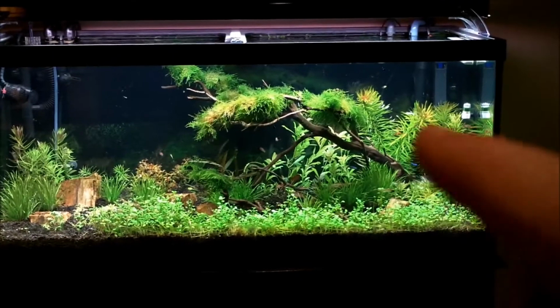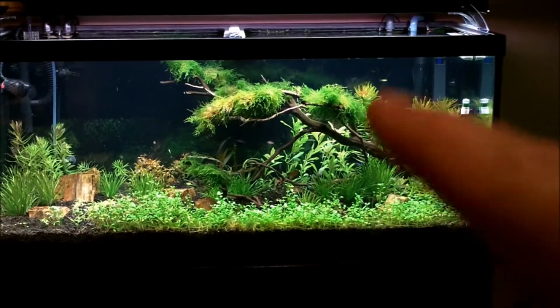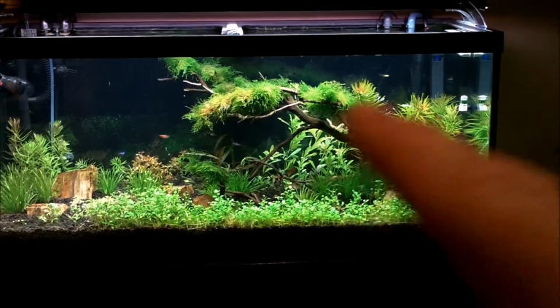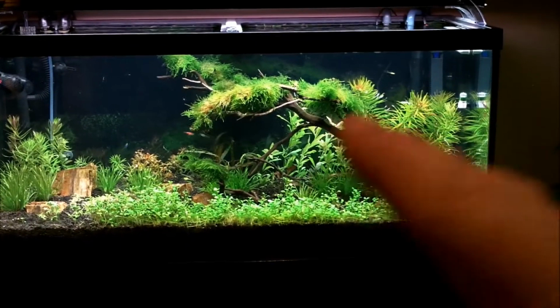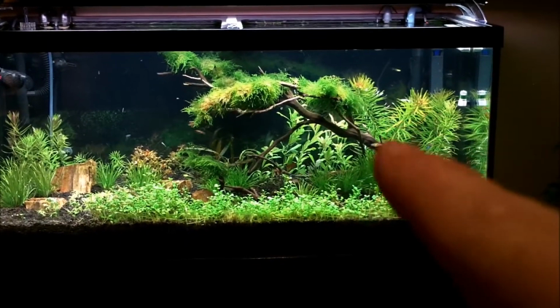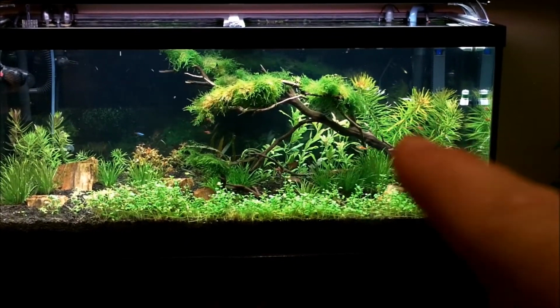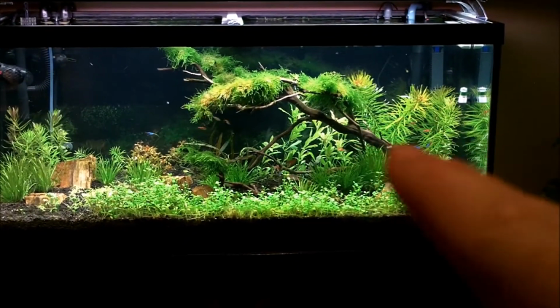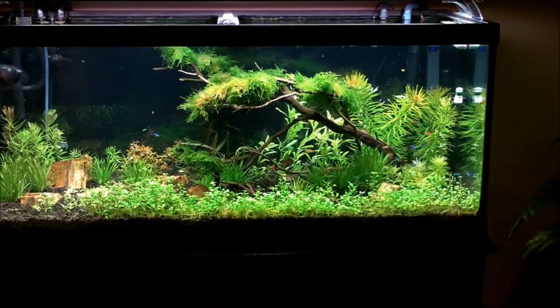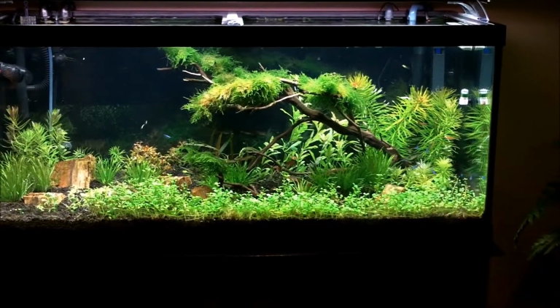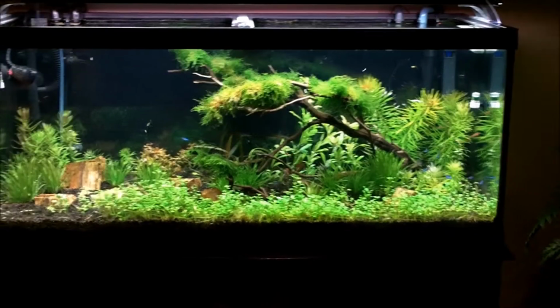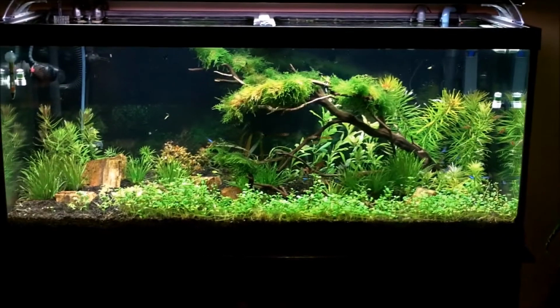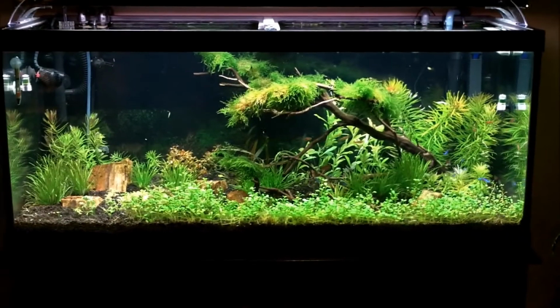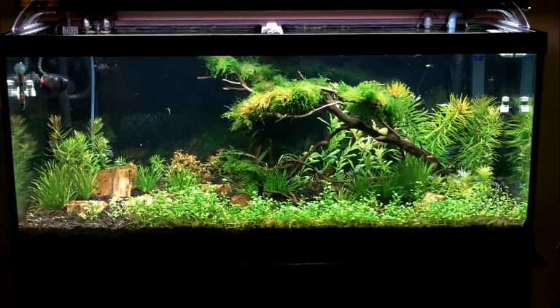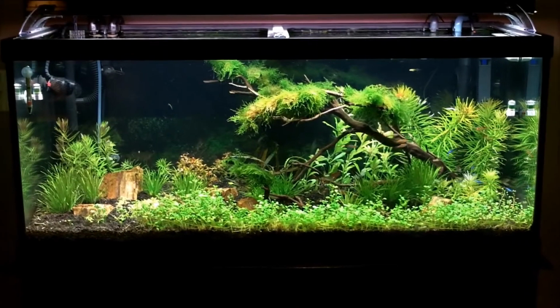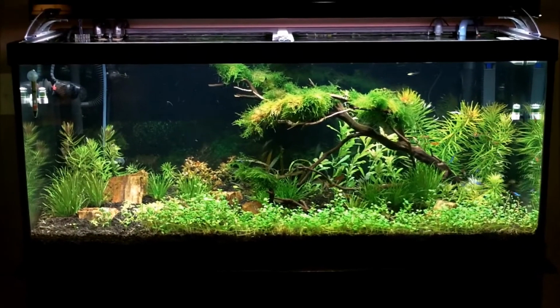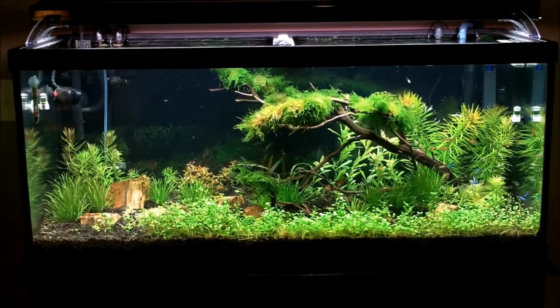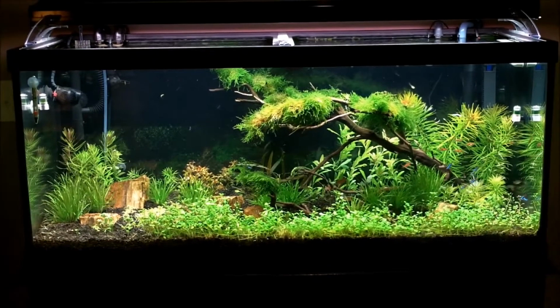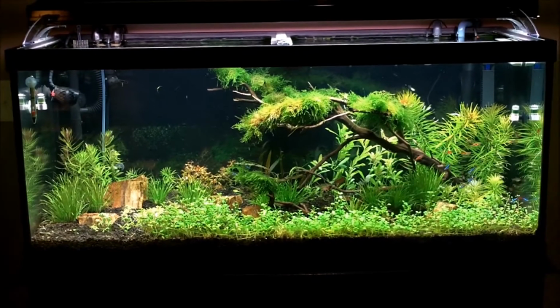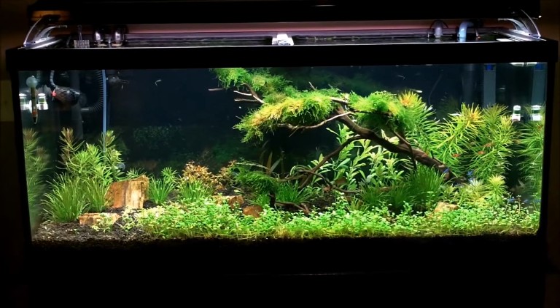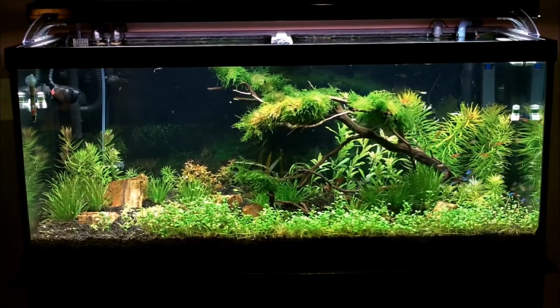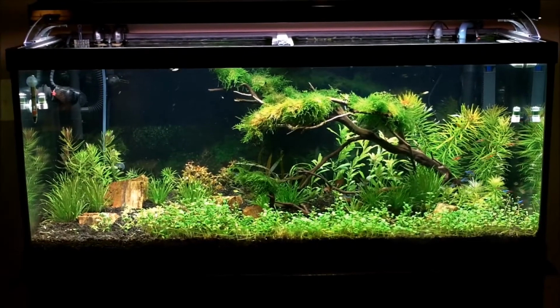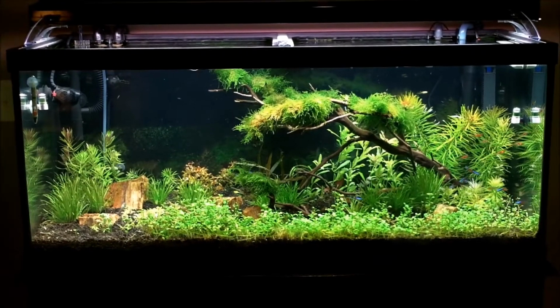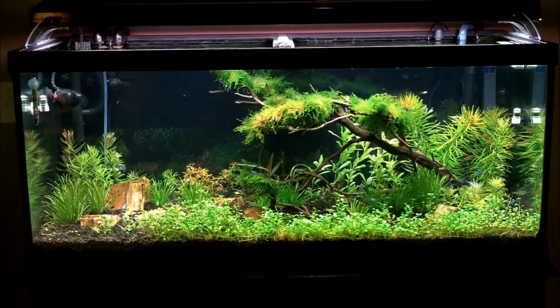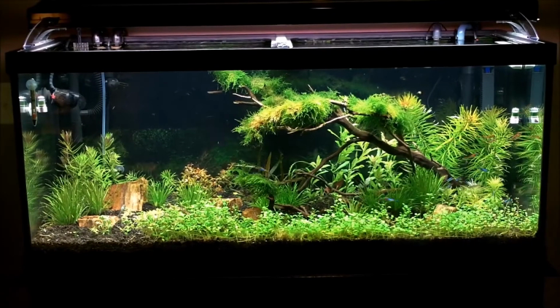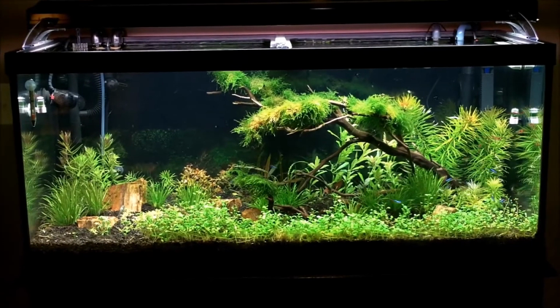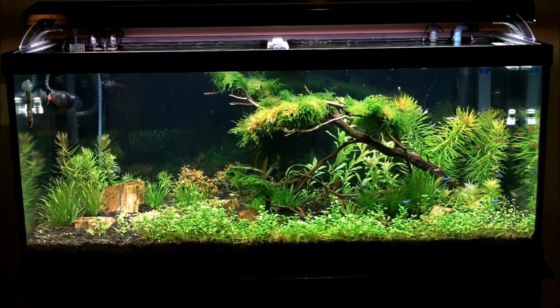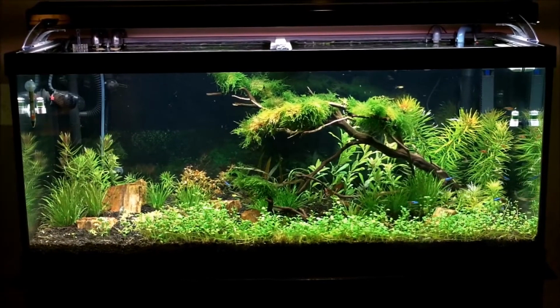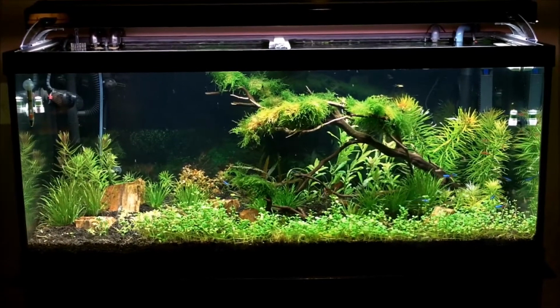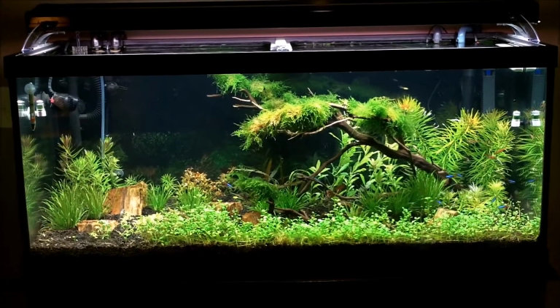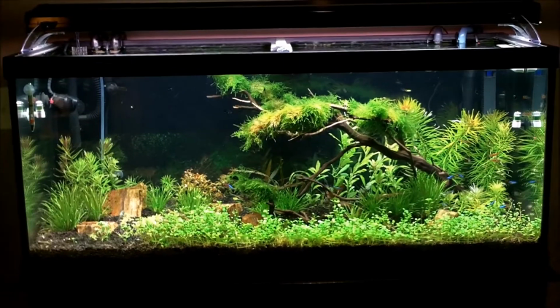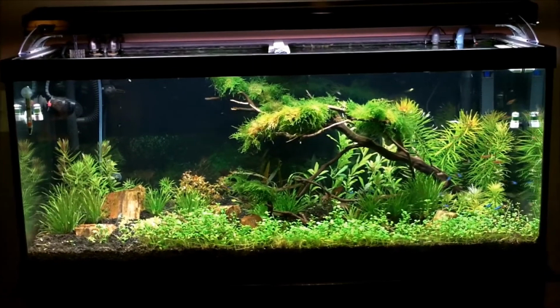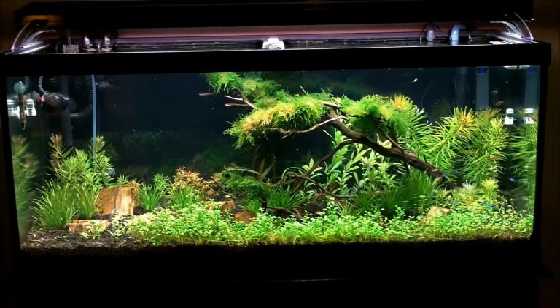Over here on the right side it's still a little cluttery for me so I might remove a couple things. But when you rescape, always try and envision what it's going to look like in two or three weeks when the plants fill in. Don't worry about what it looks like right now — think about two, three weeks down the line.